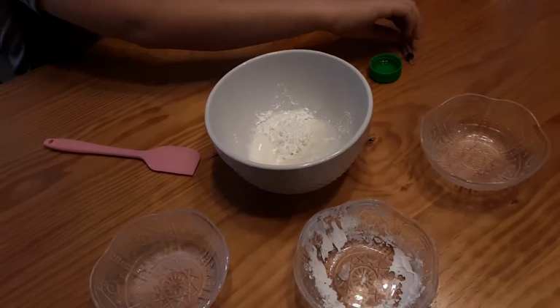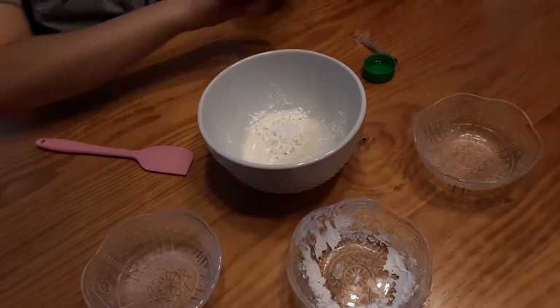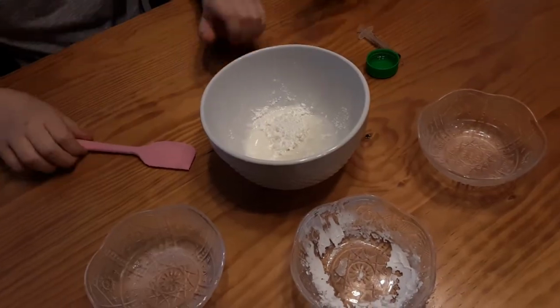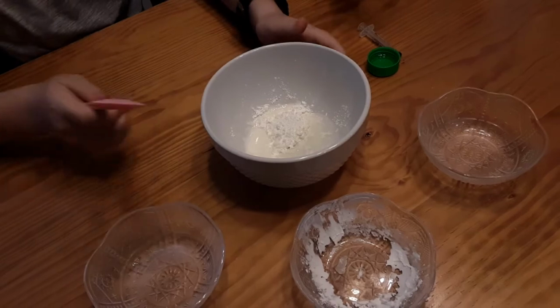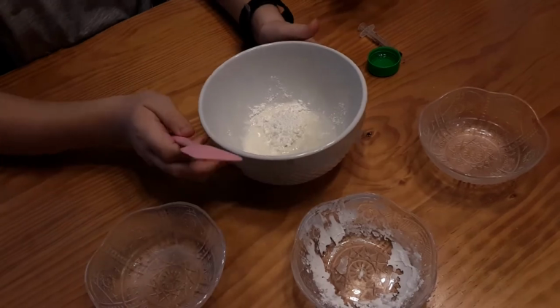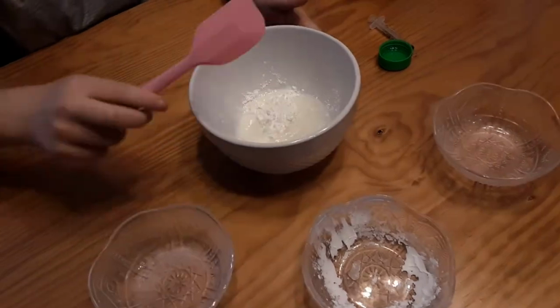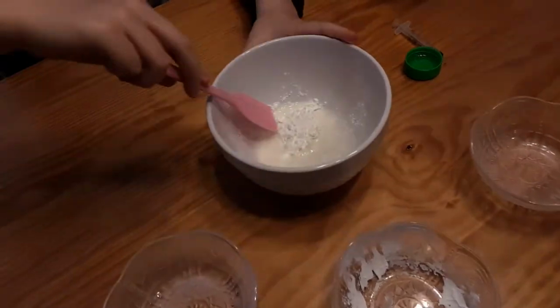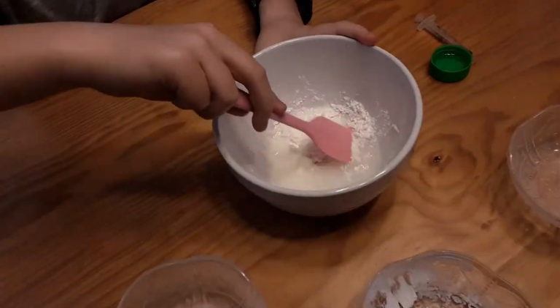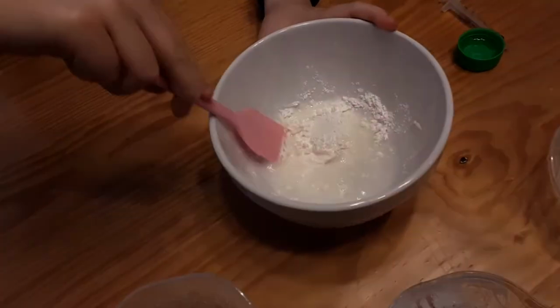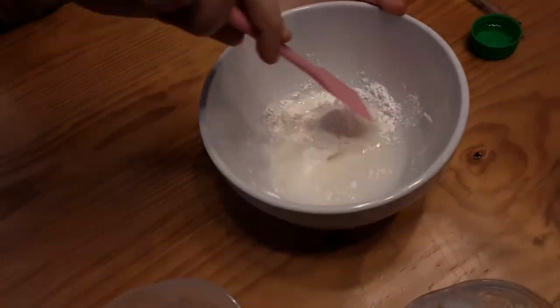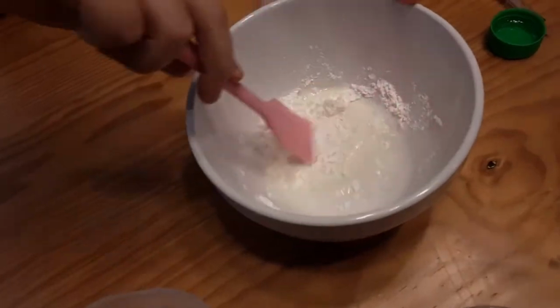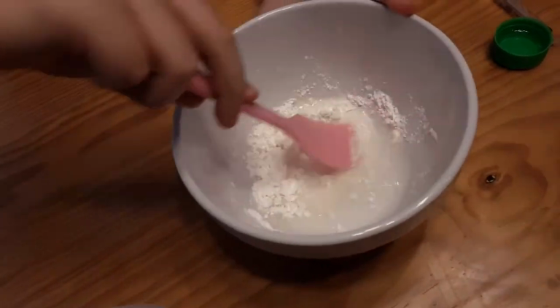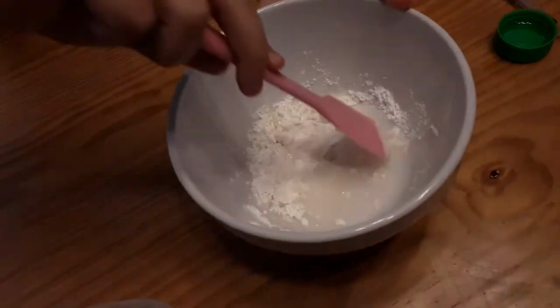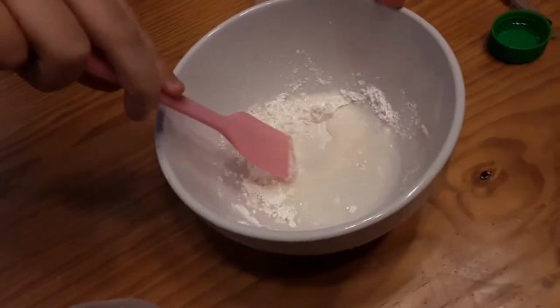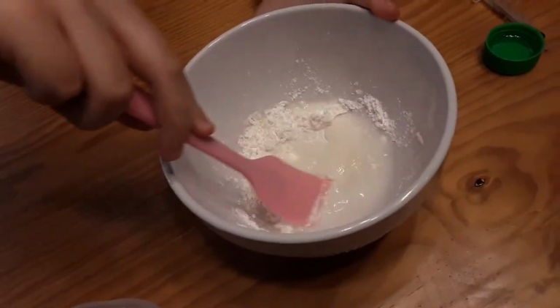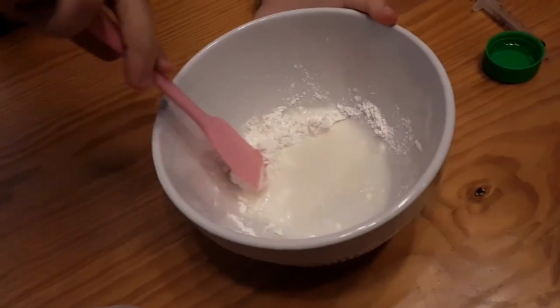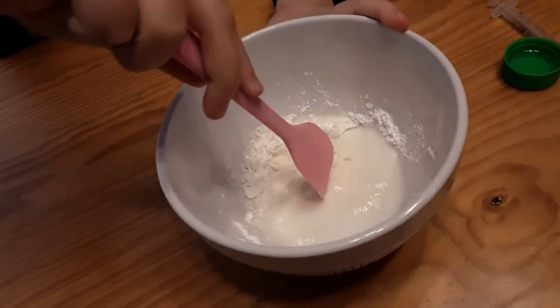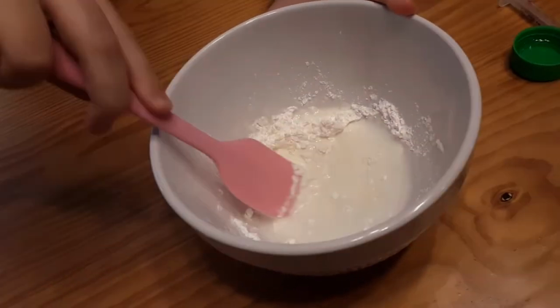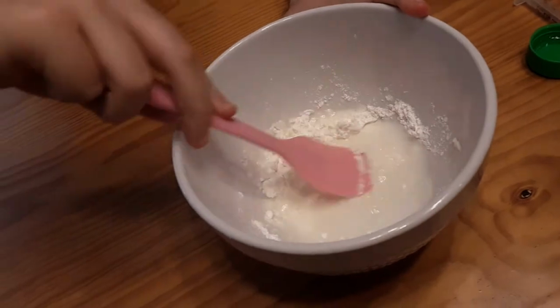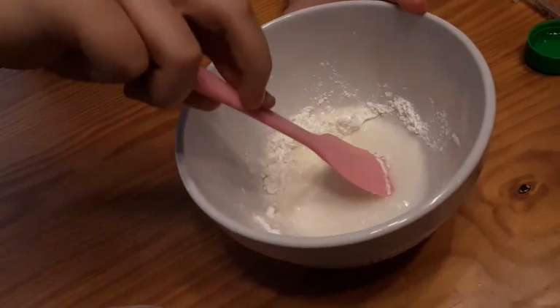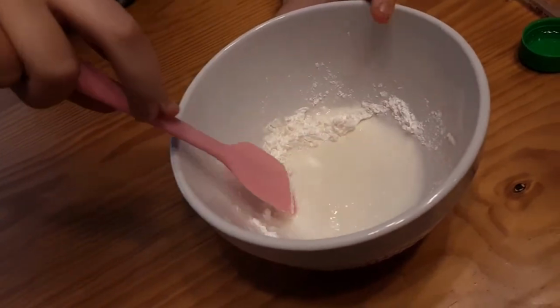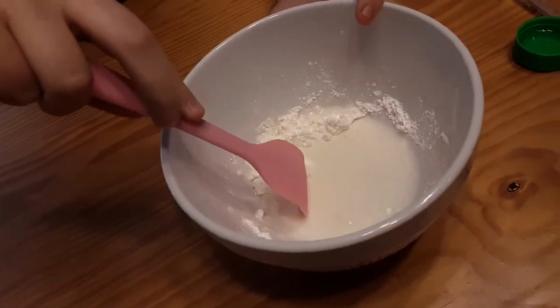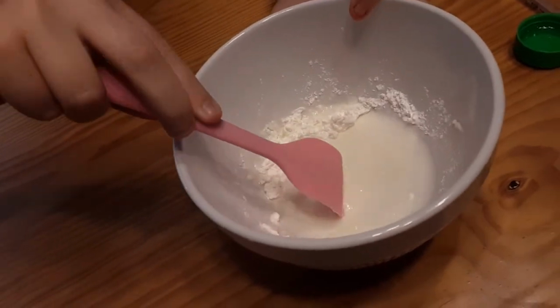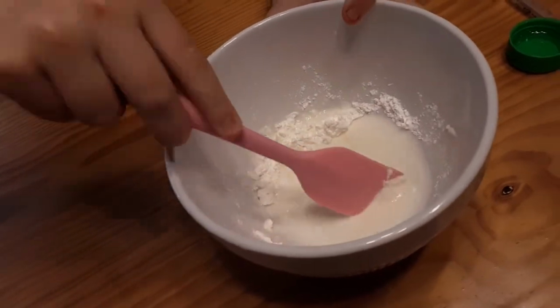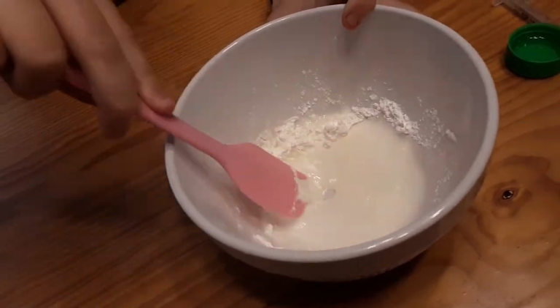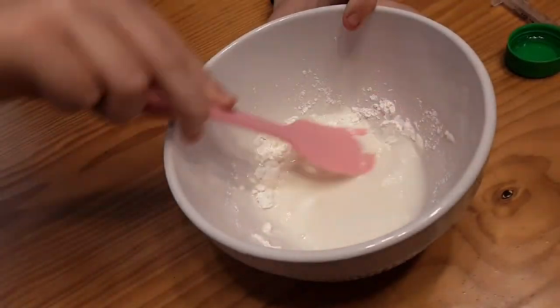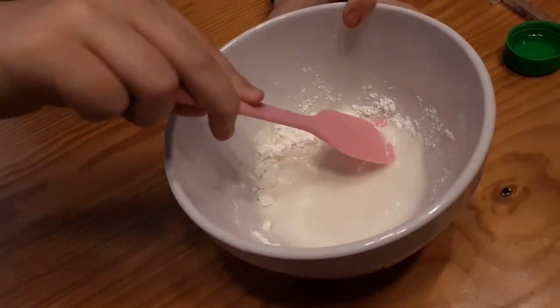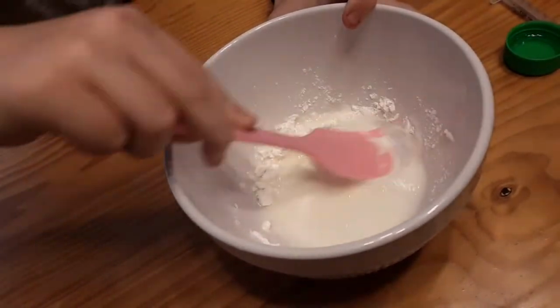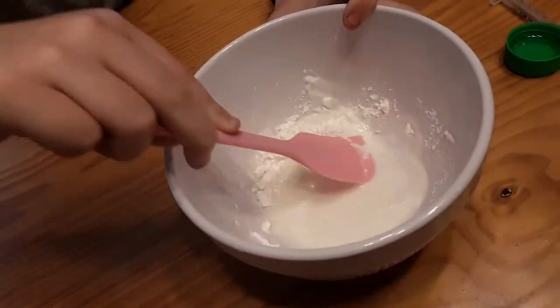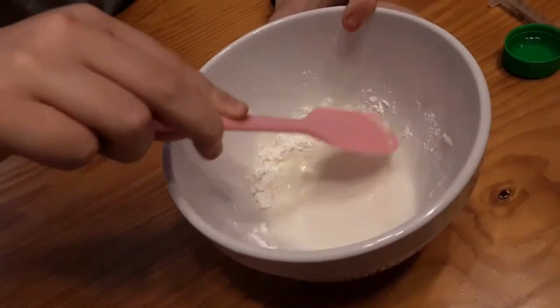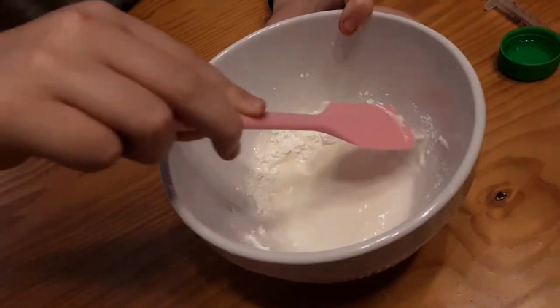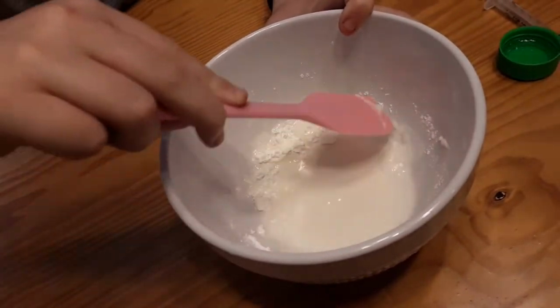We add the oil to keep it from becoming a non-Newtonian fluid and keep it a Newtonian fluid. And then the vinegar is added to inhibit the mold growth.